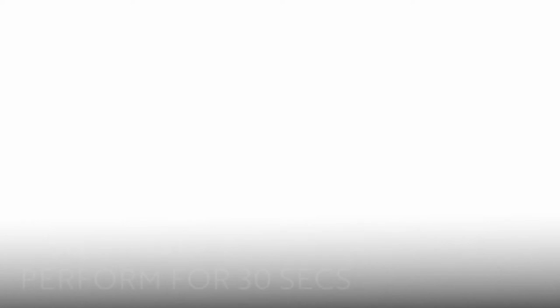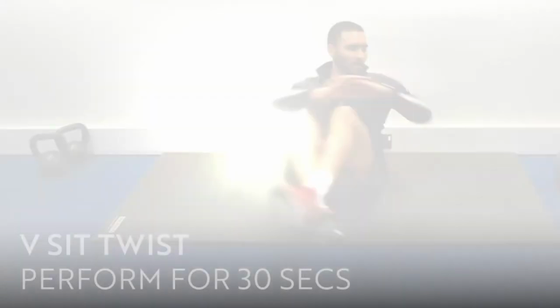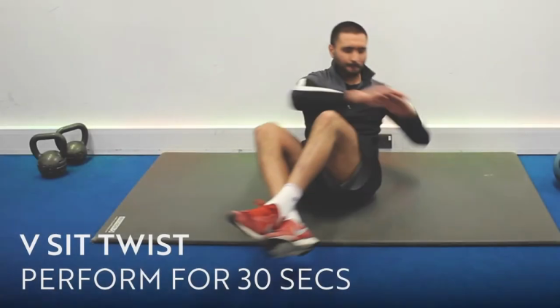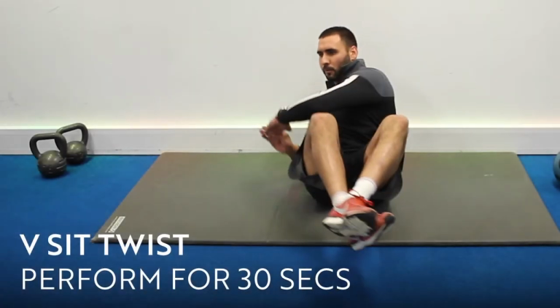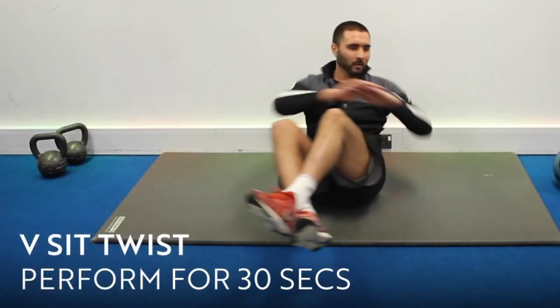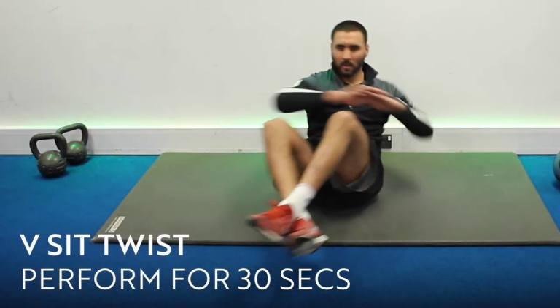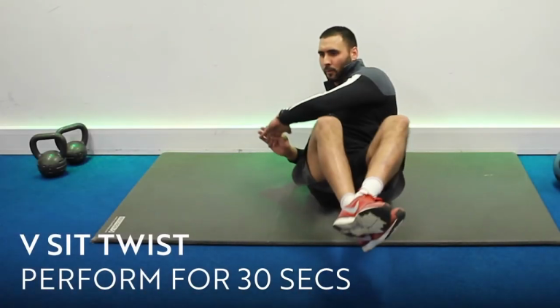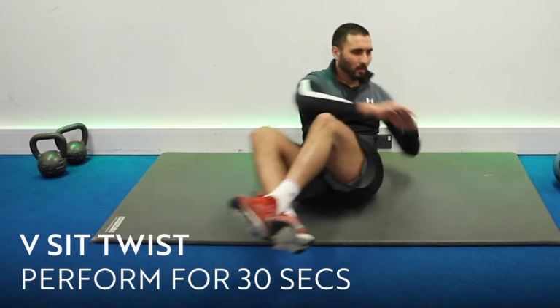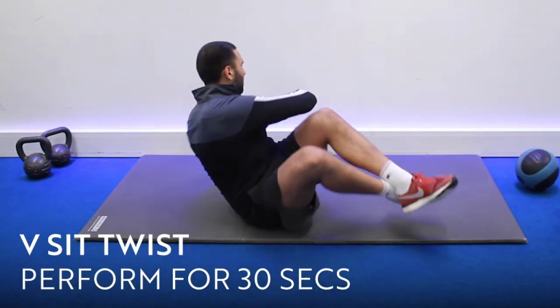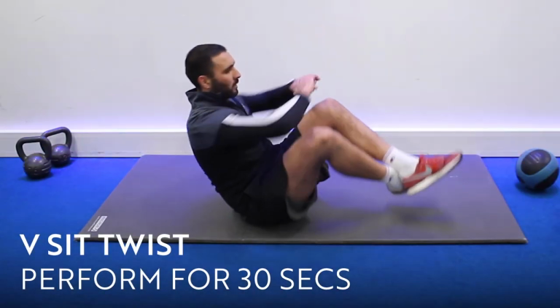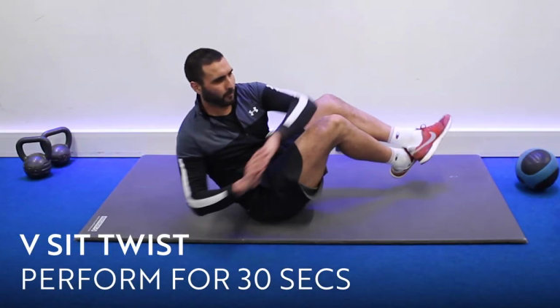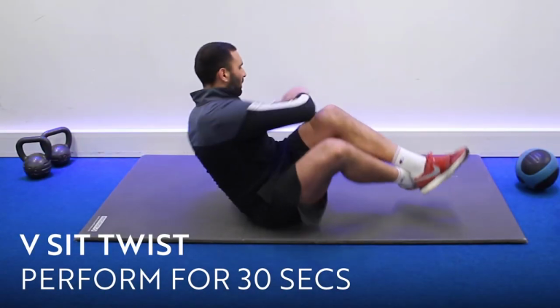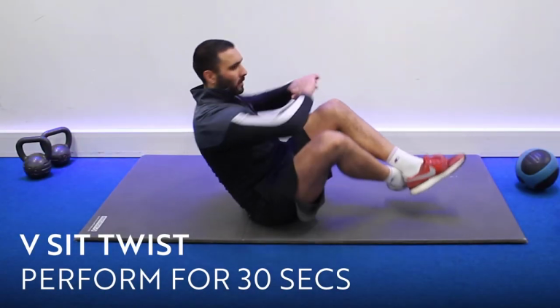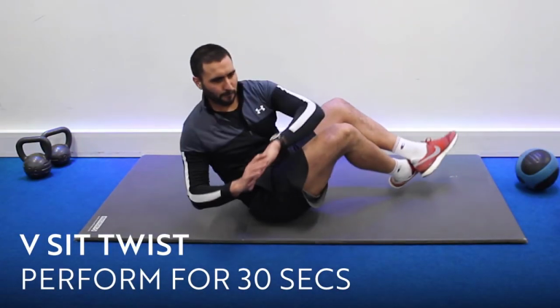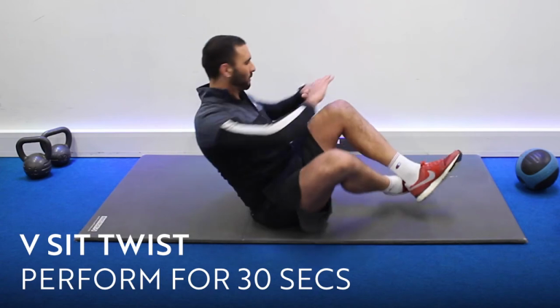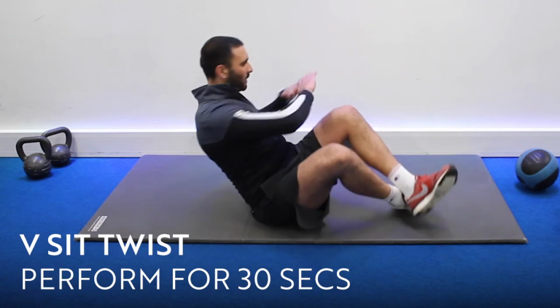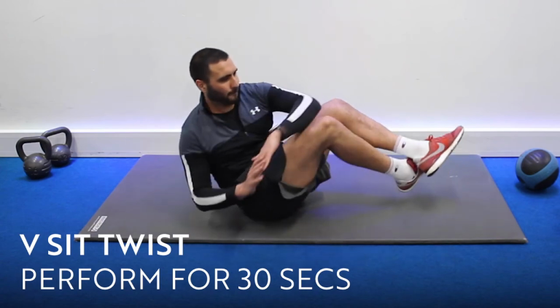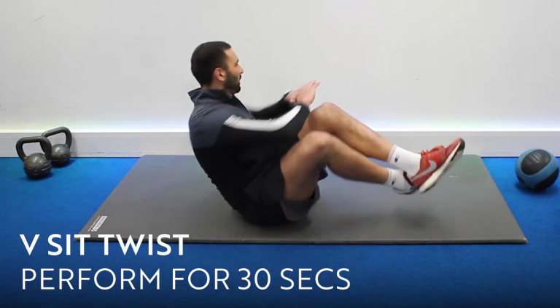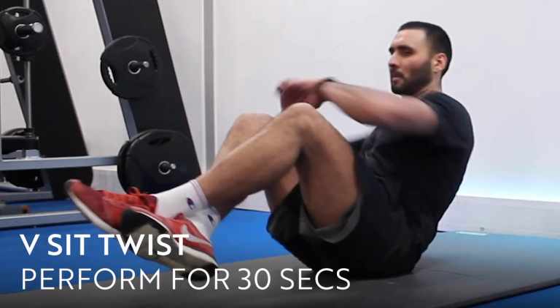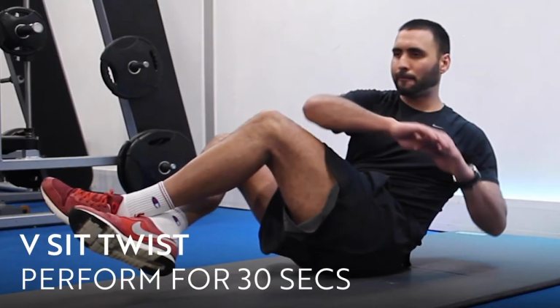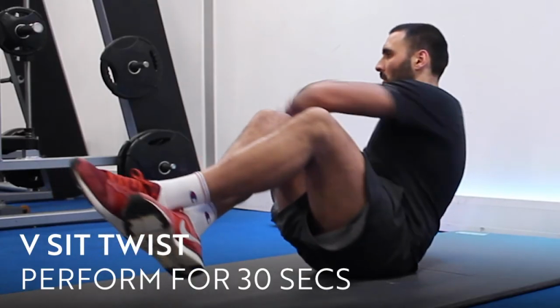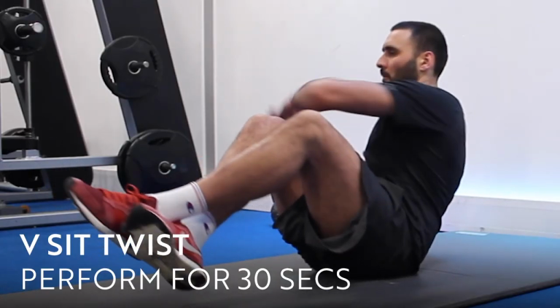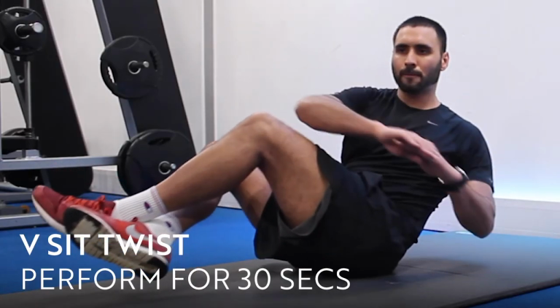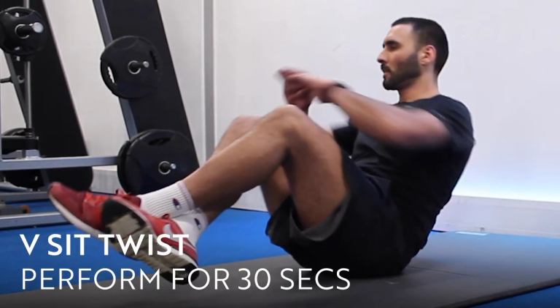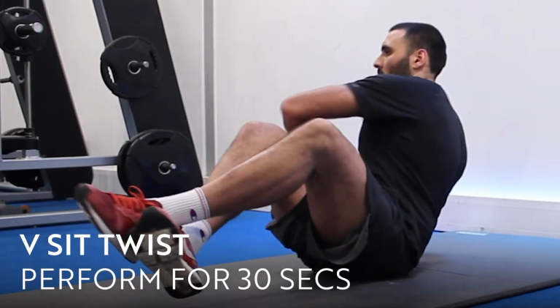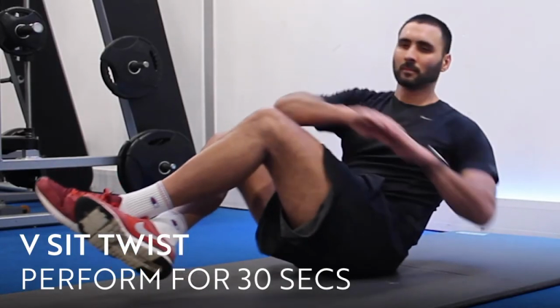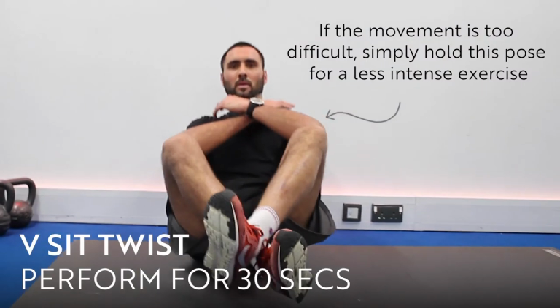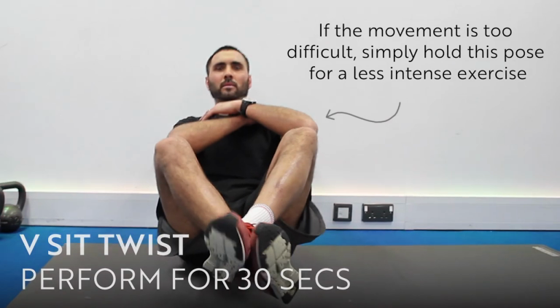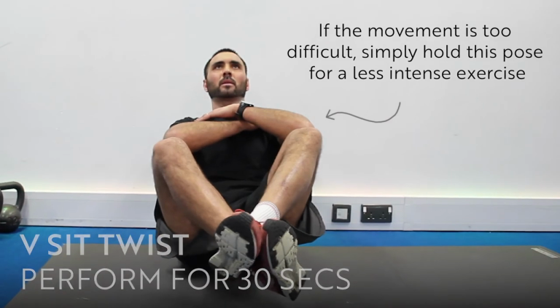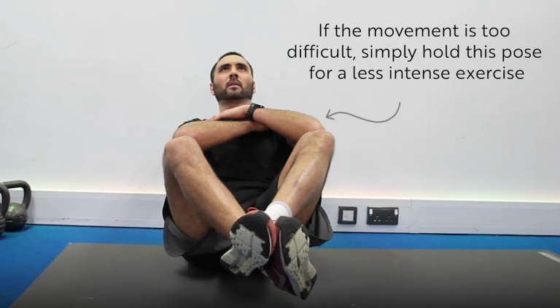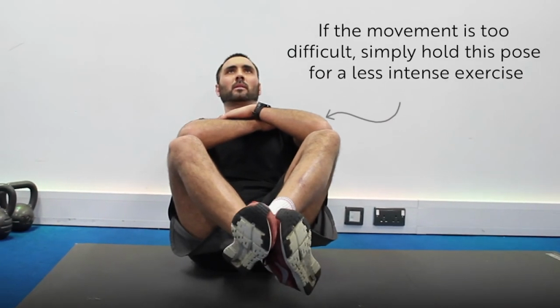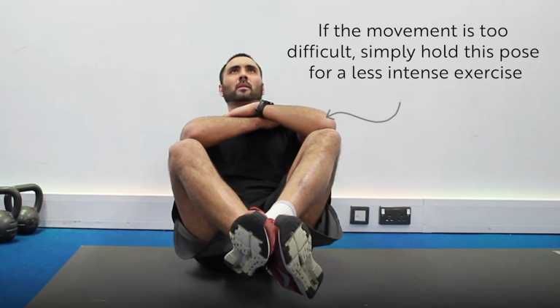This next exercise is called the v-sit twist. It's really good for your obliques and abdominals. I want you to twist your trunk side to side — turn your eyes one way, your knees go the alternative way. Keep your eyes in line with your feet.